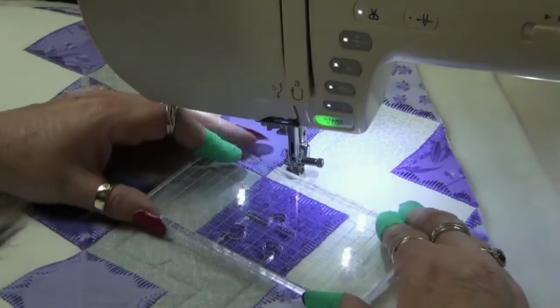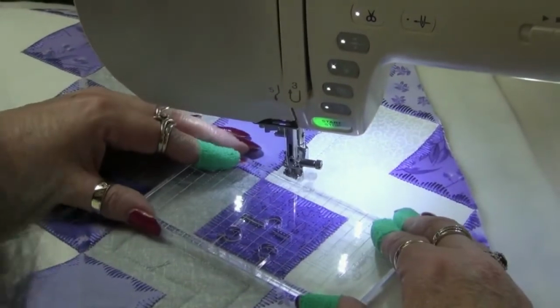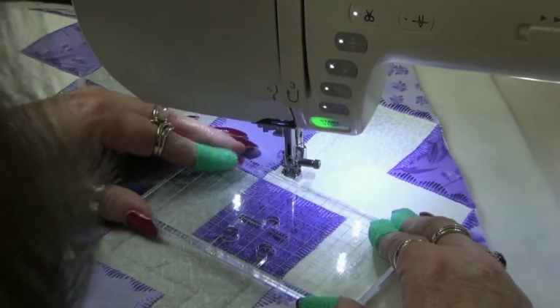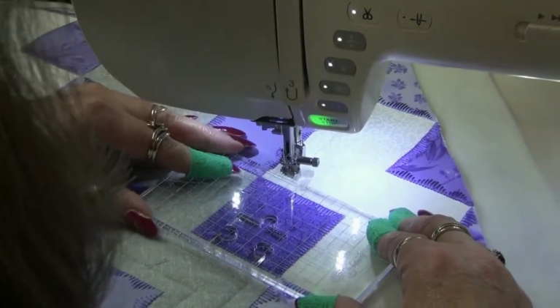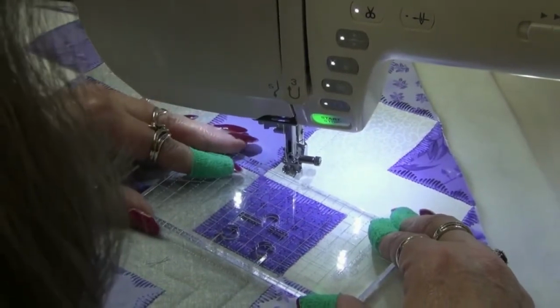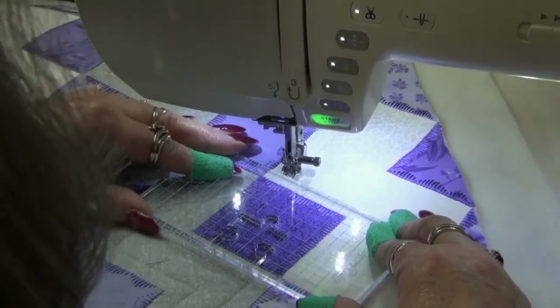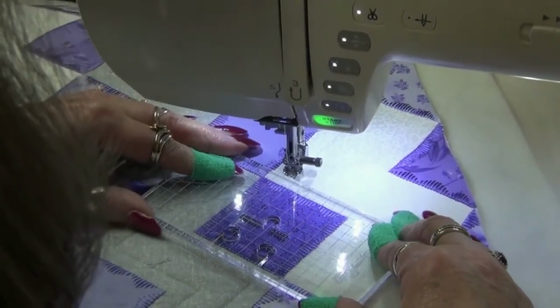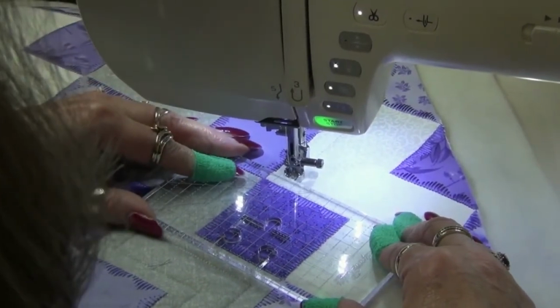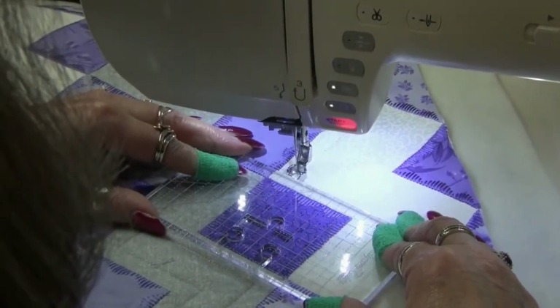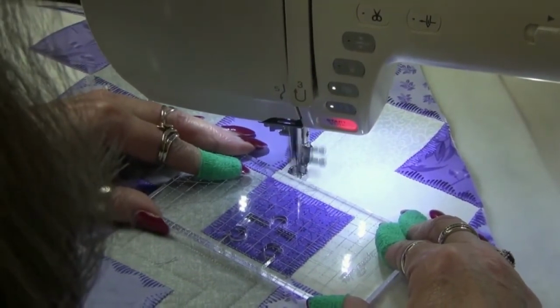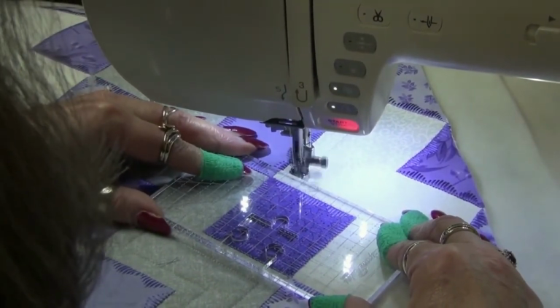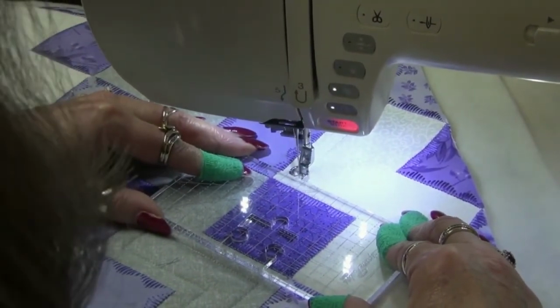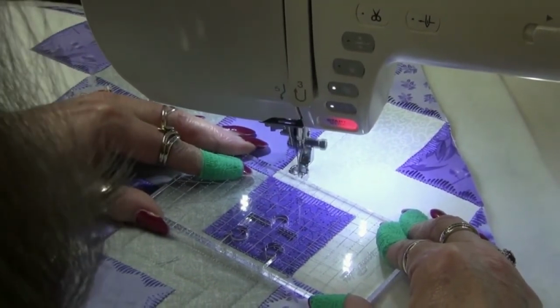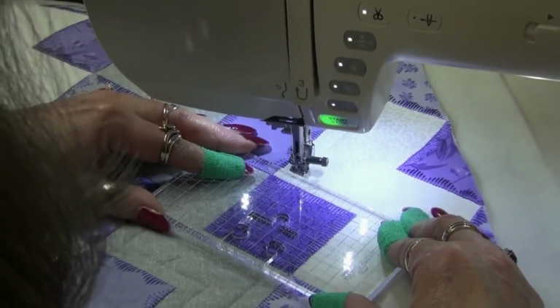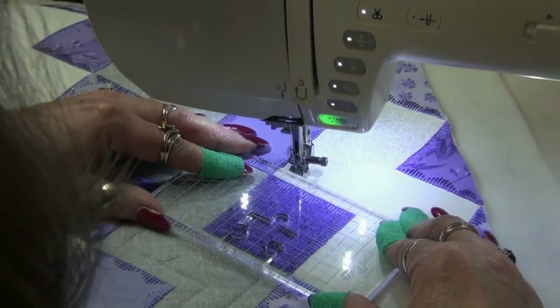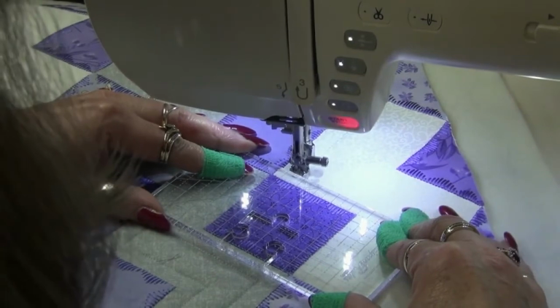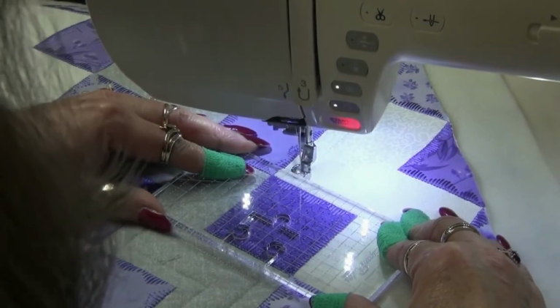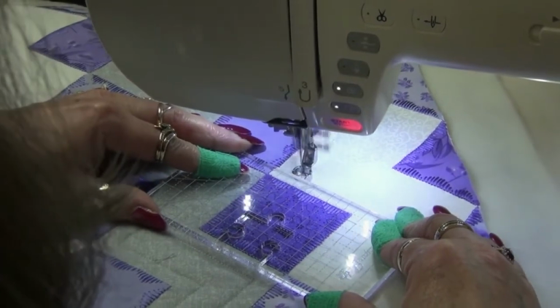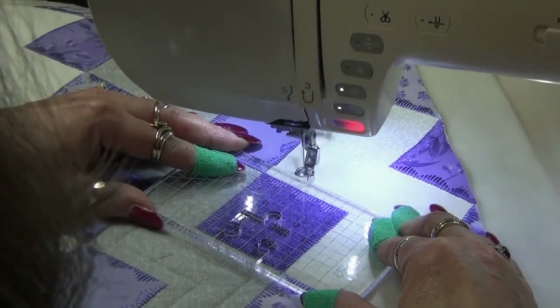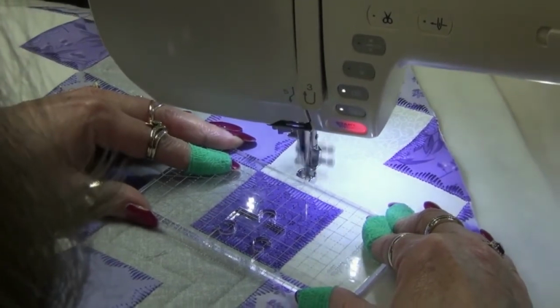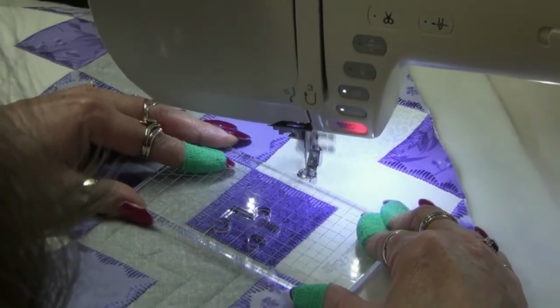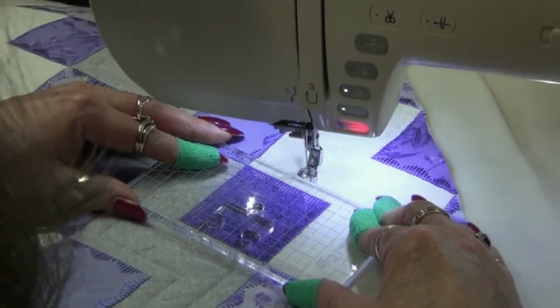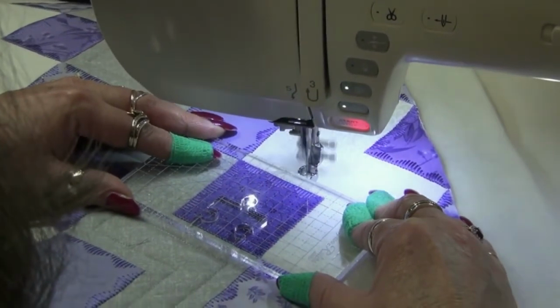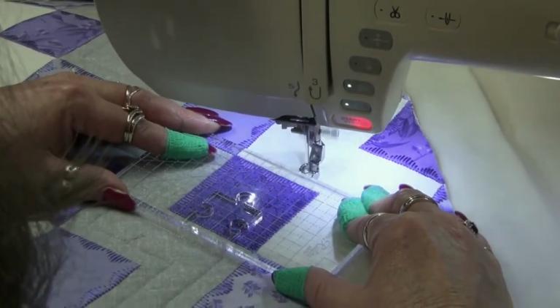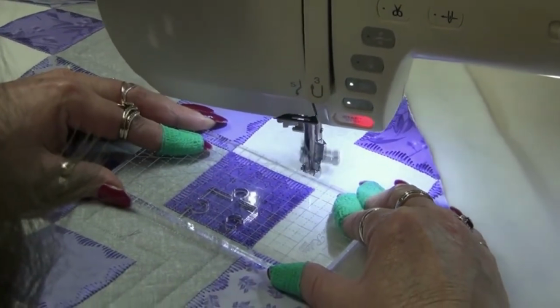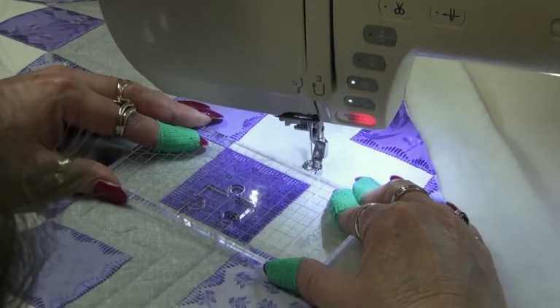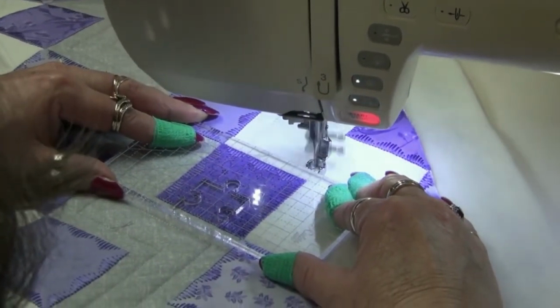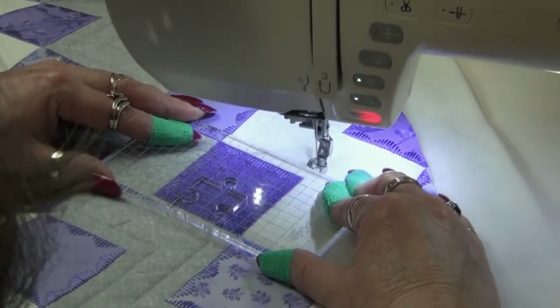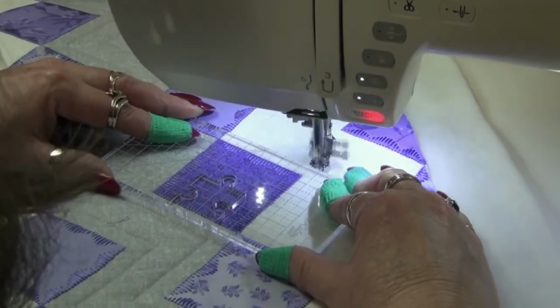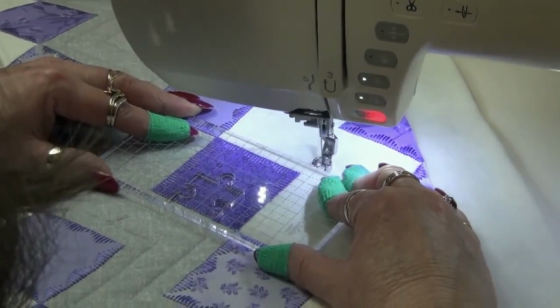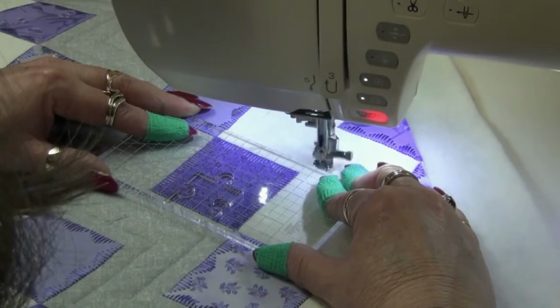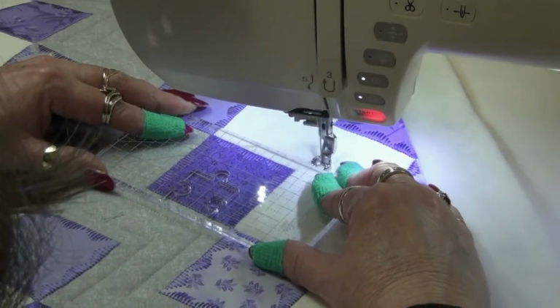So I'm just going to keep going down all the way one side and then I'm going to come back up the other side.